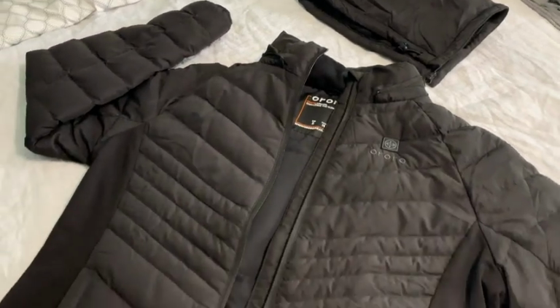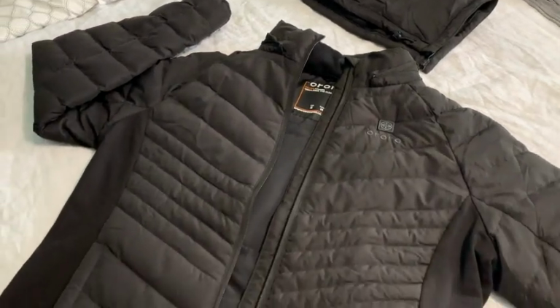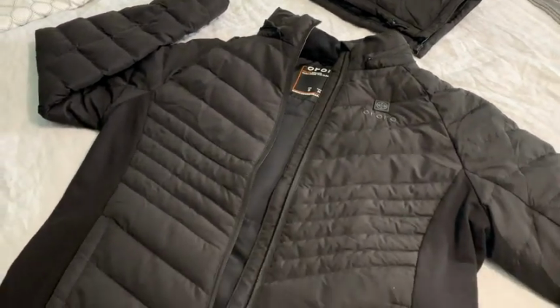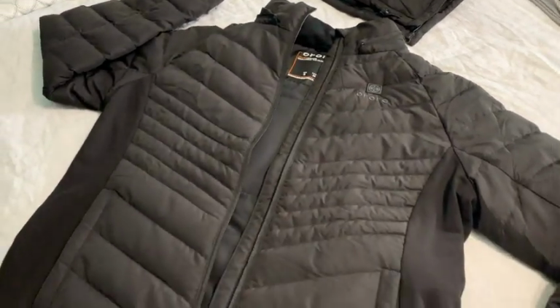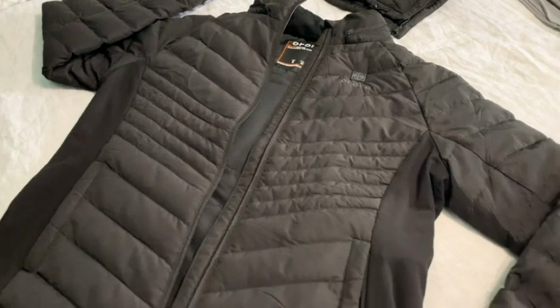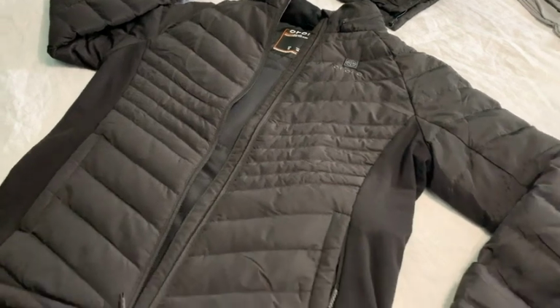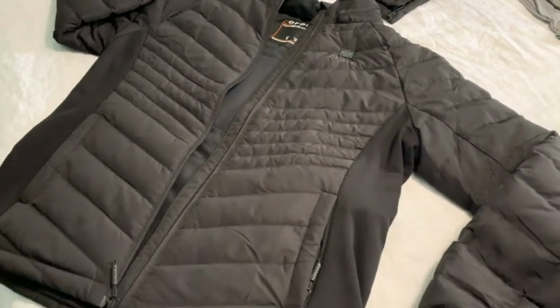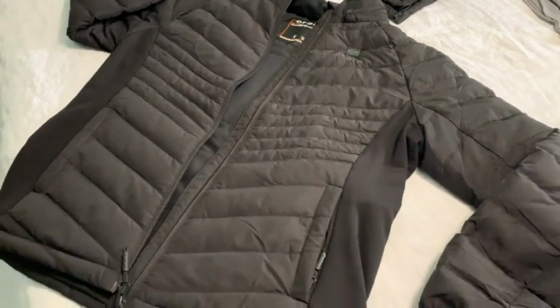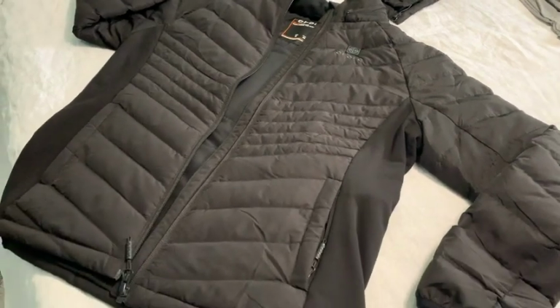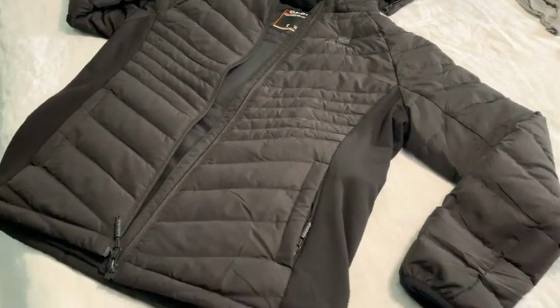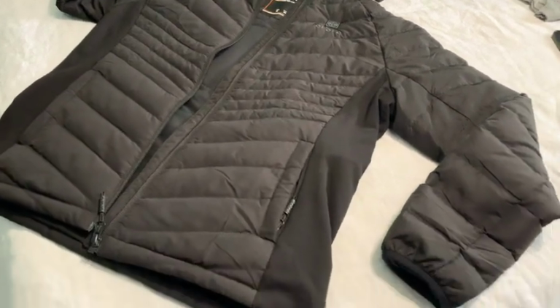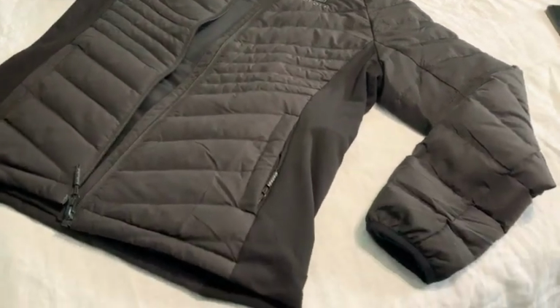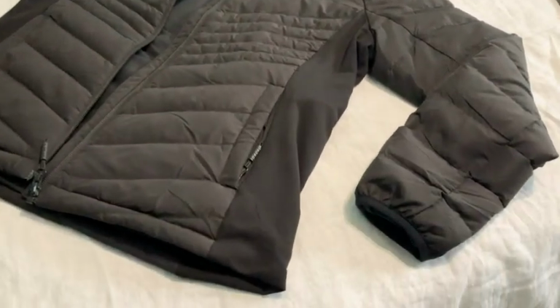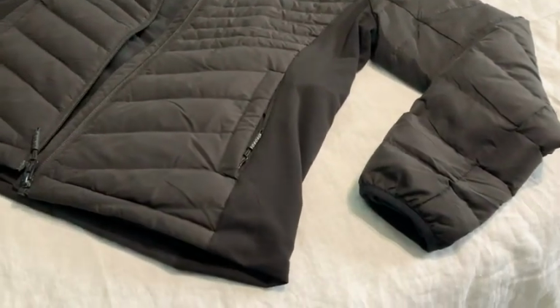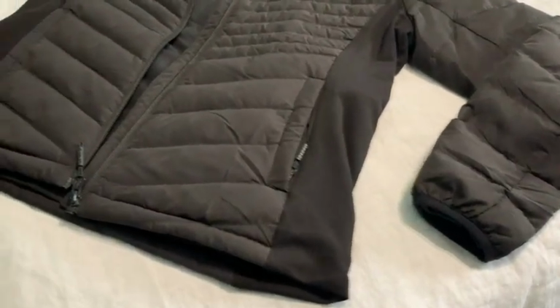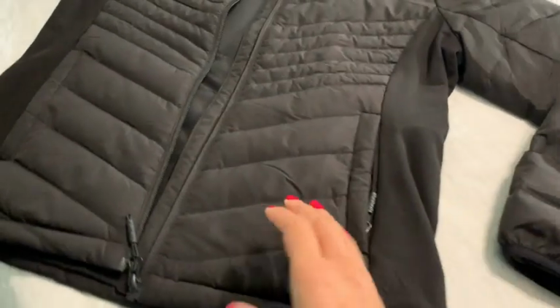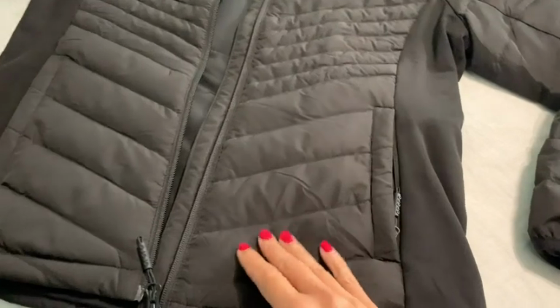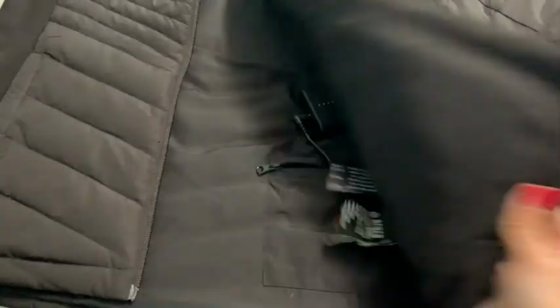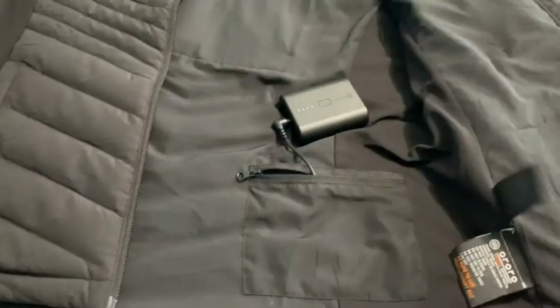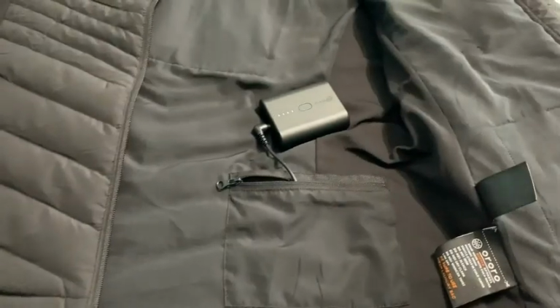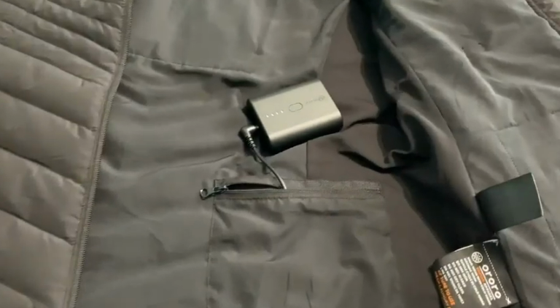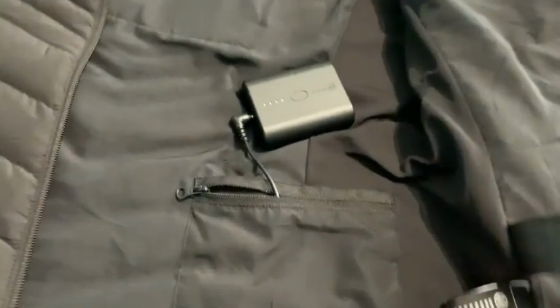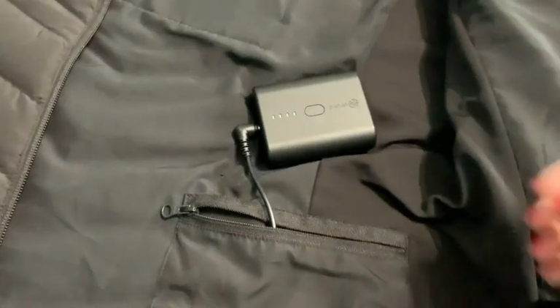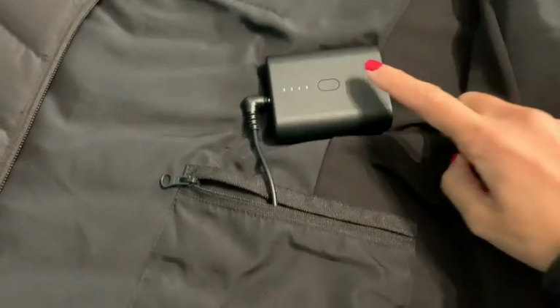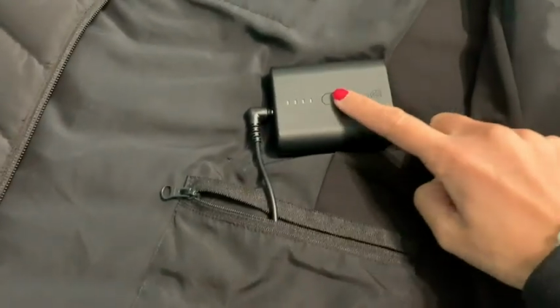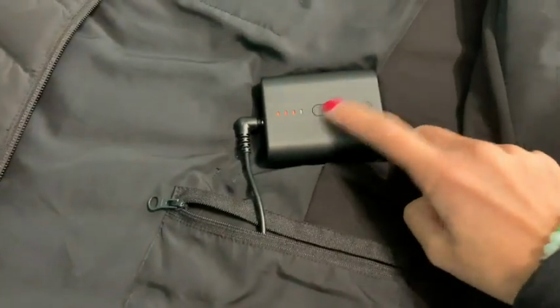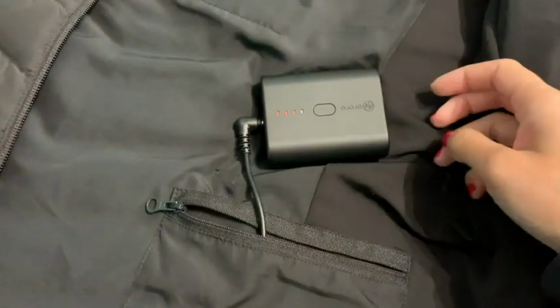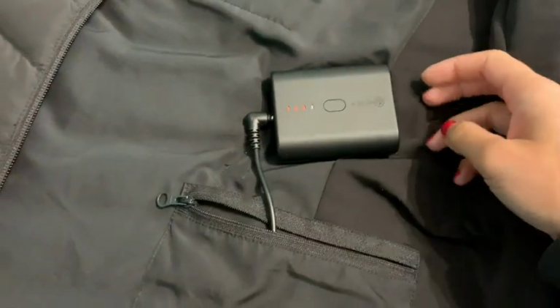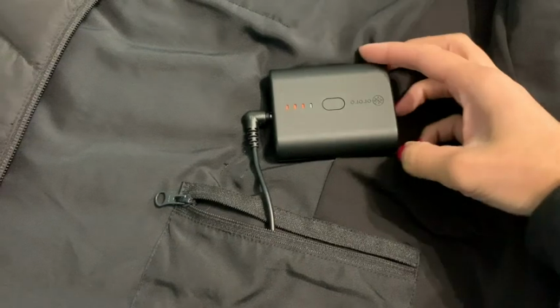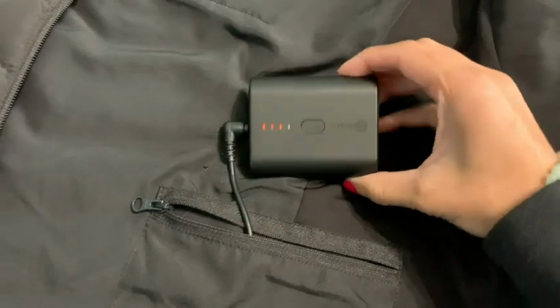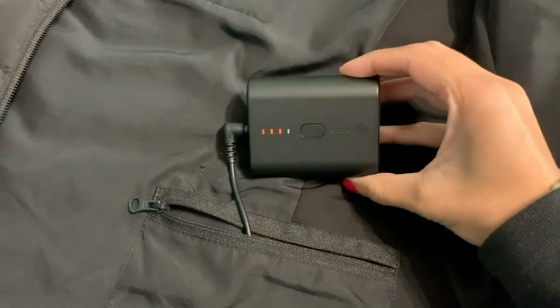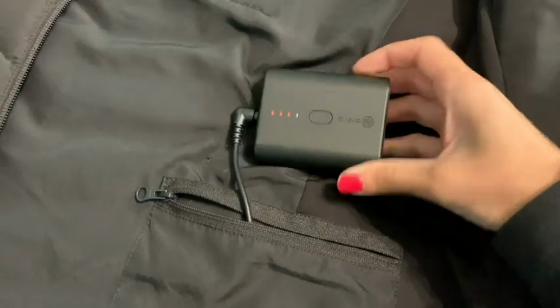It's made out of a hundred percent polyester and it's filled with 90% down and 10% feather. So even without turning on the heated function, this jacket kept me so warm and was resistant against the wind.